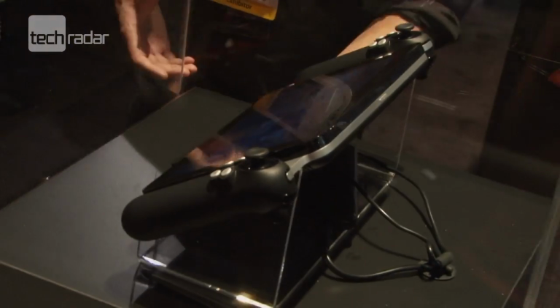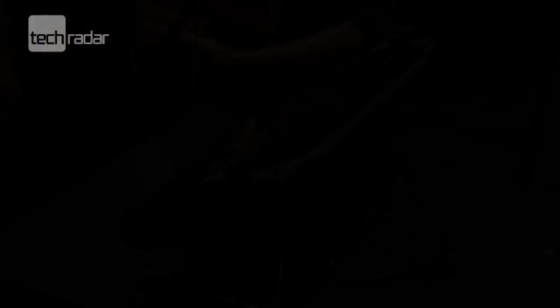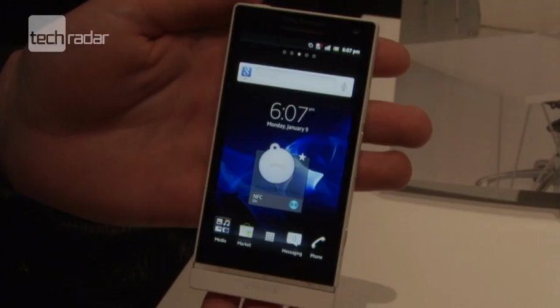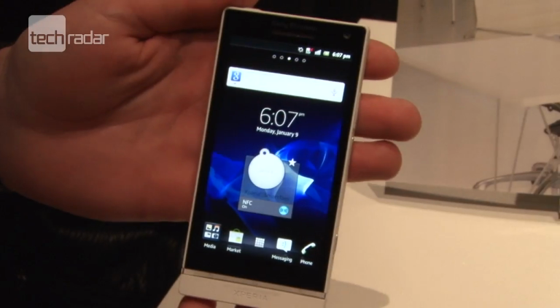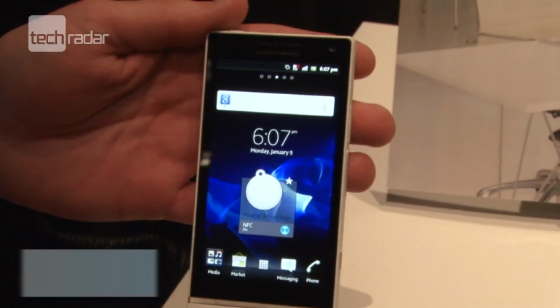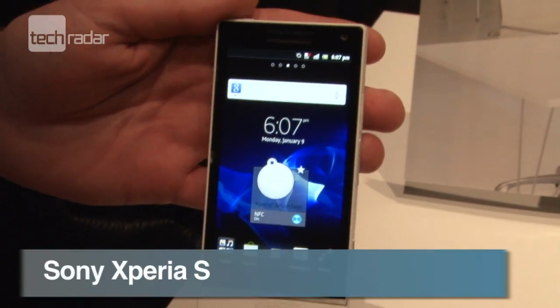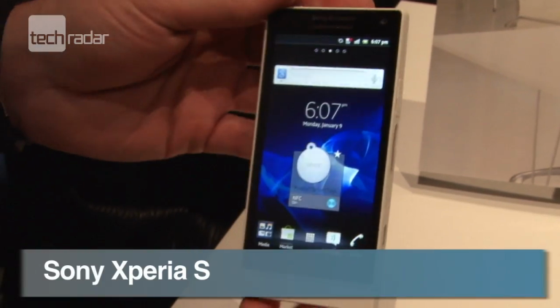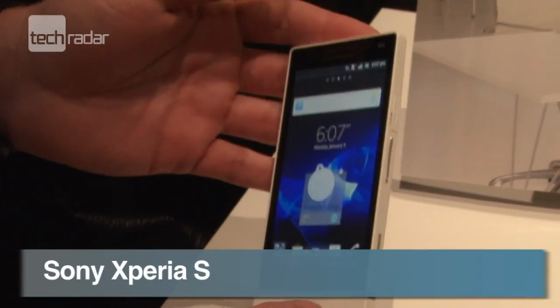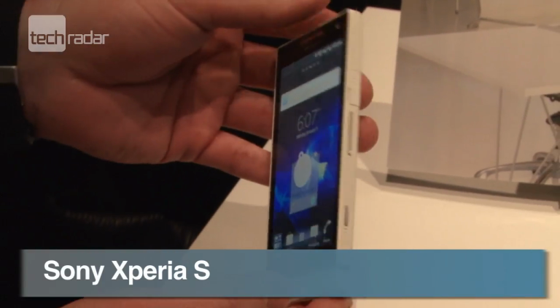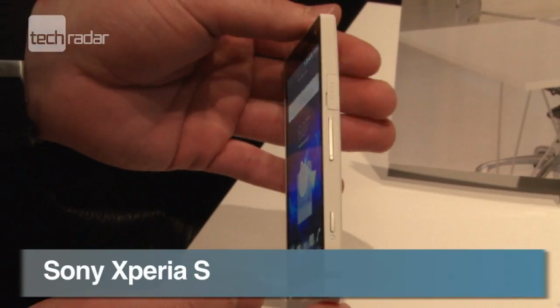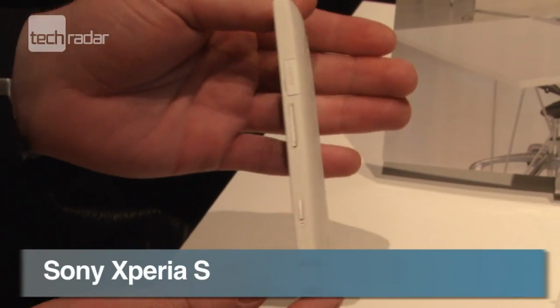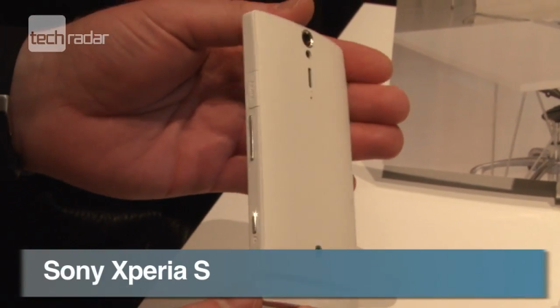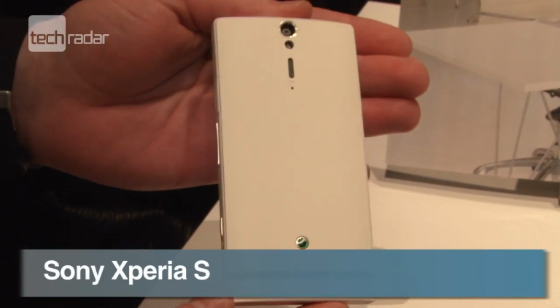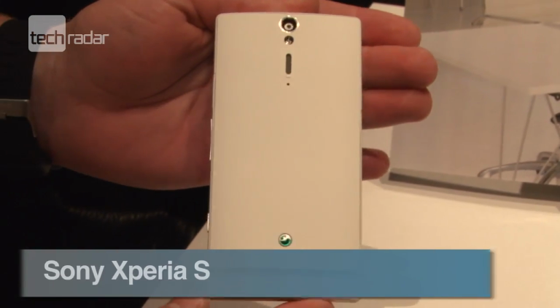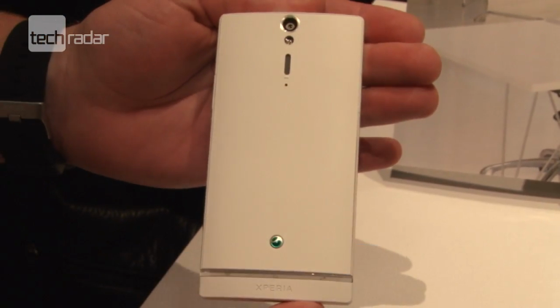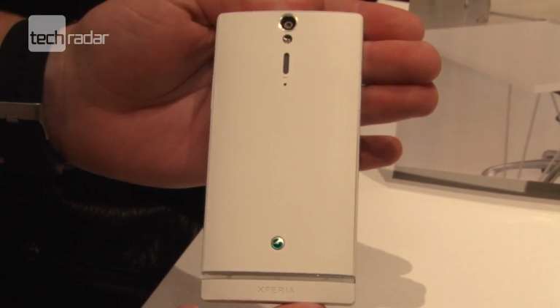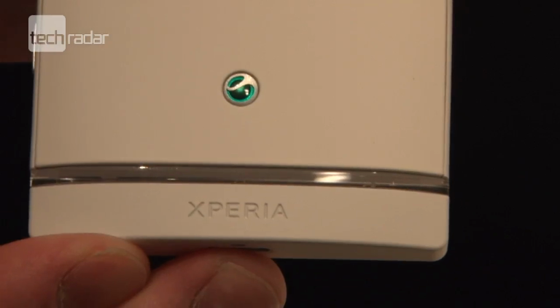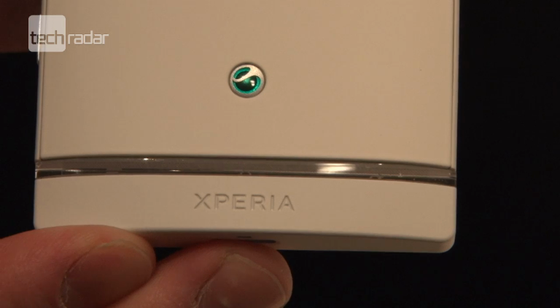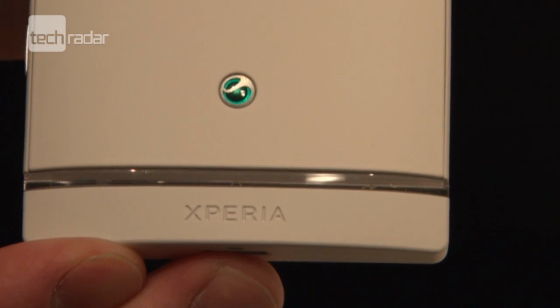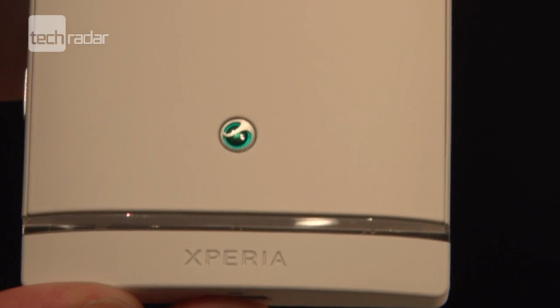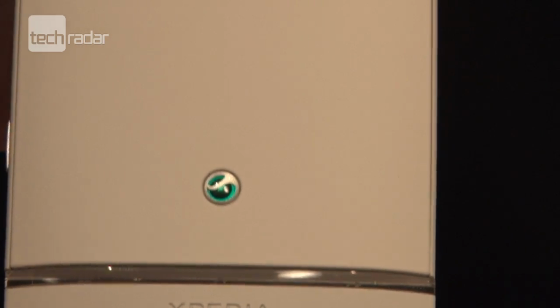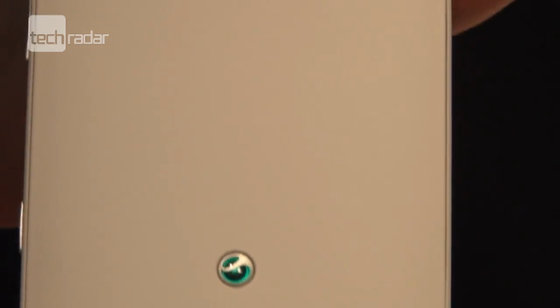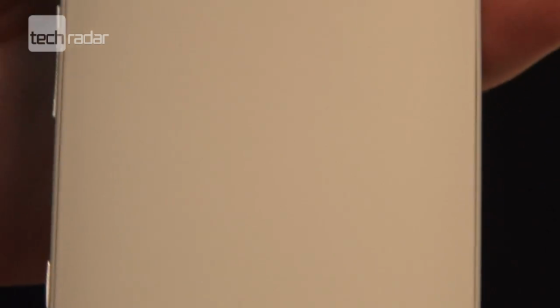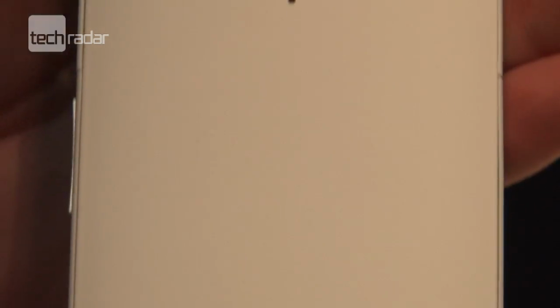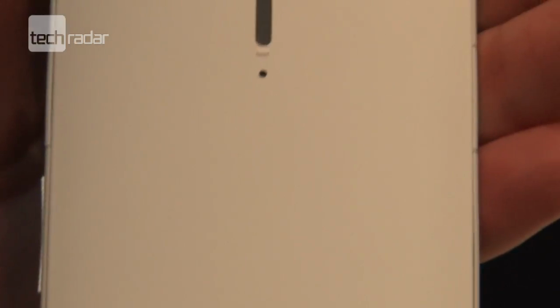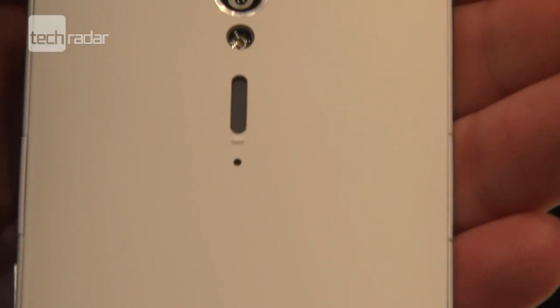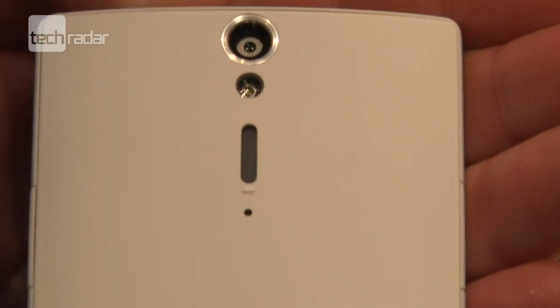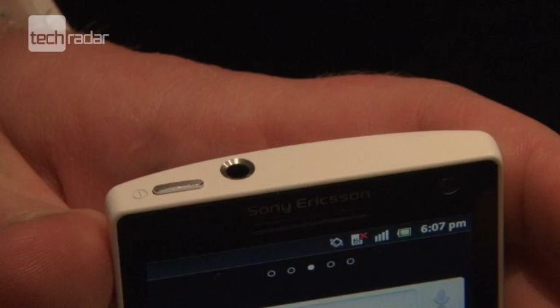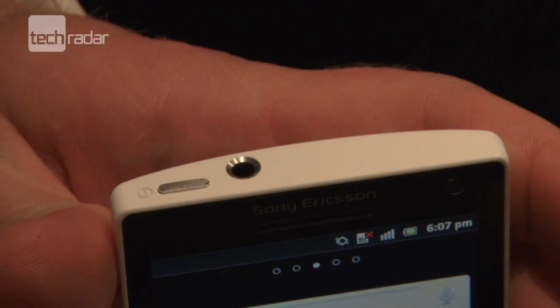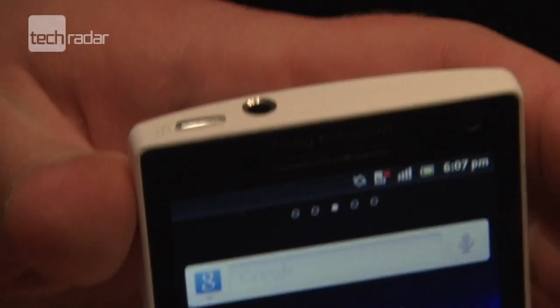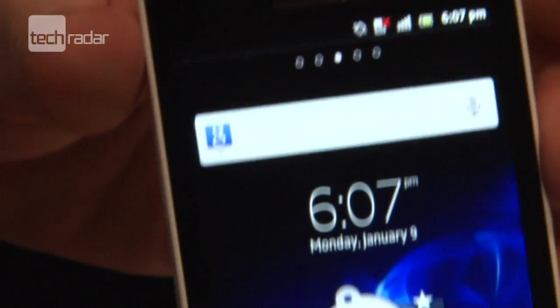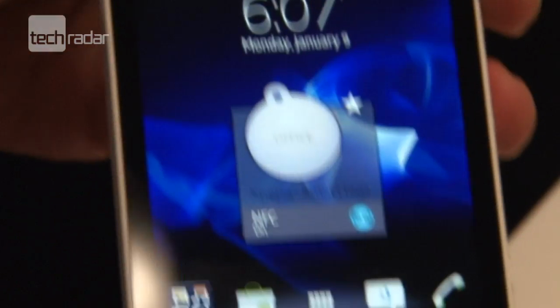And last but not least is the Sony Xperia S, which, with or without the Aikersen branding, is an impressive-looking phone, bringing a dual-core processor, a 12-megapixel camera and a high-definition screen.